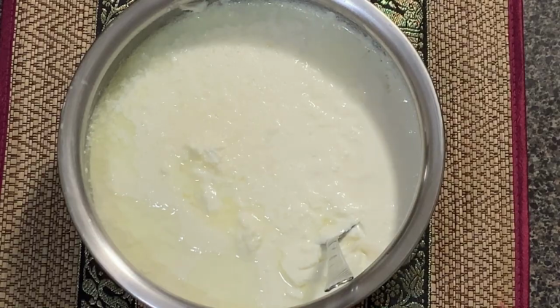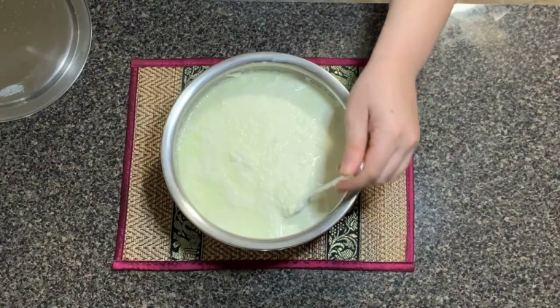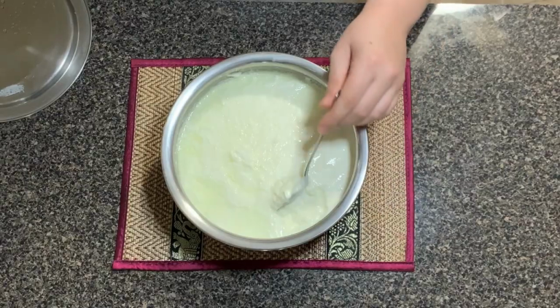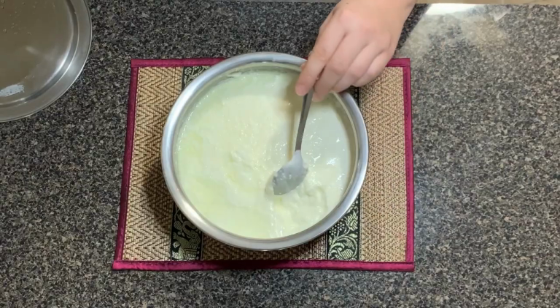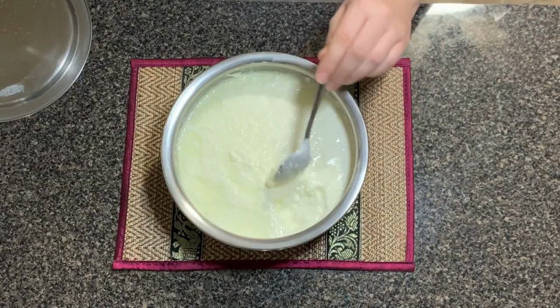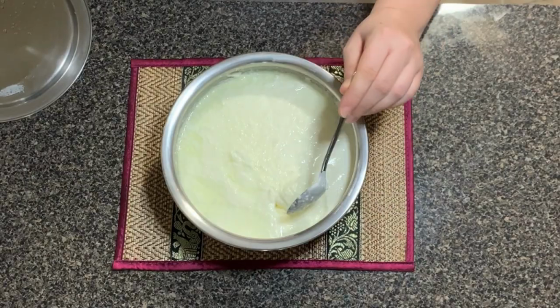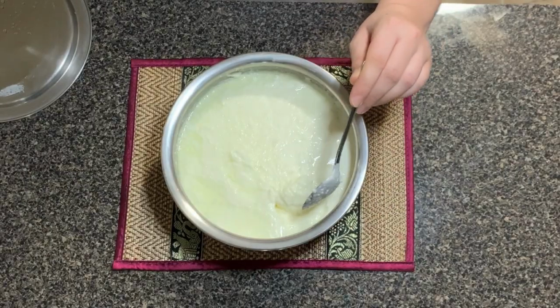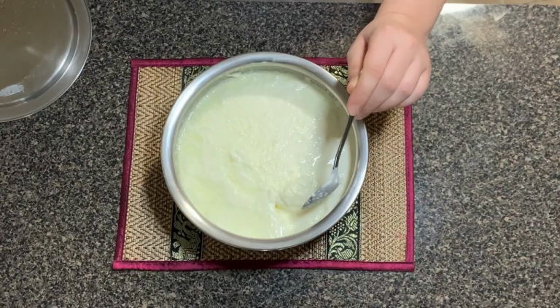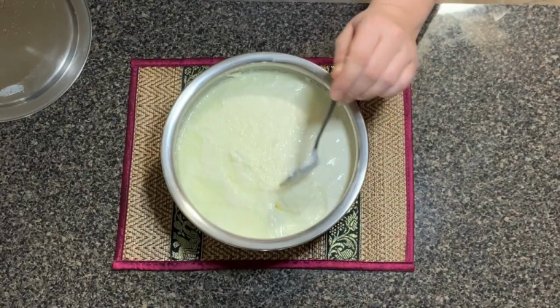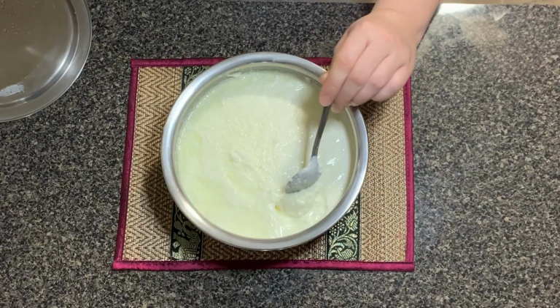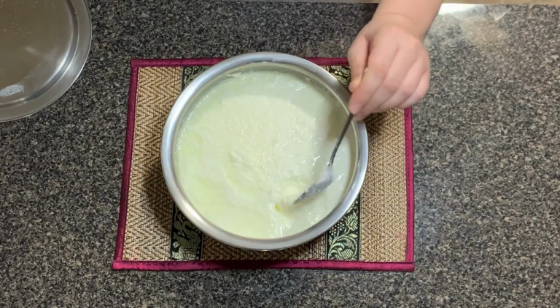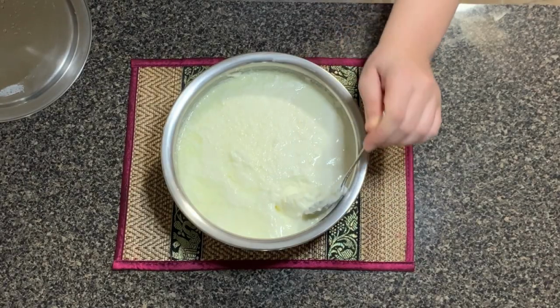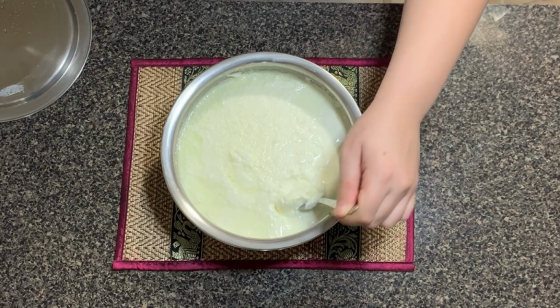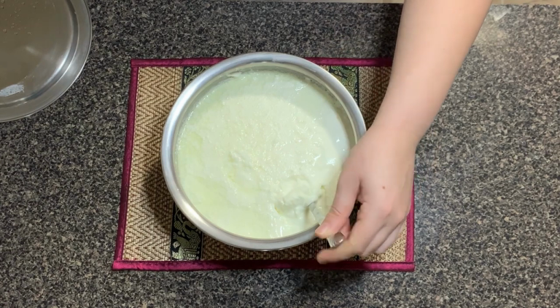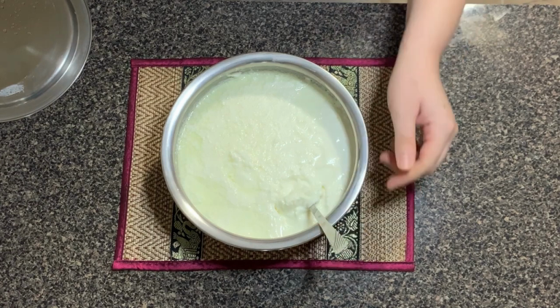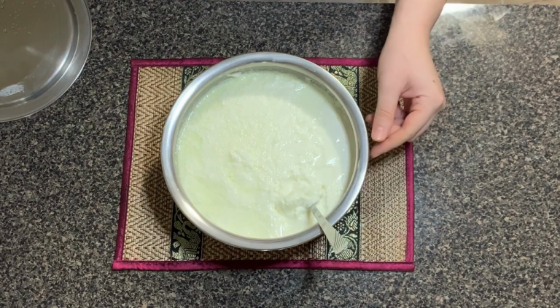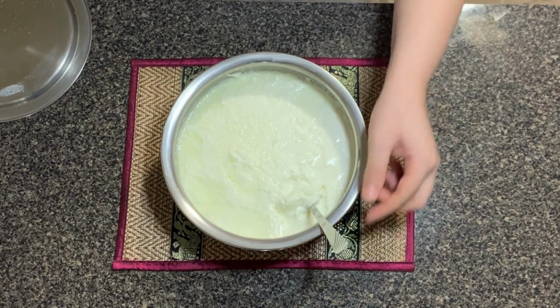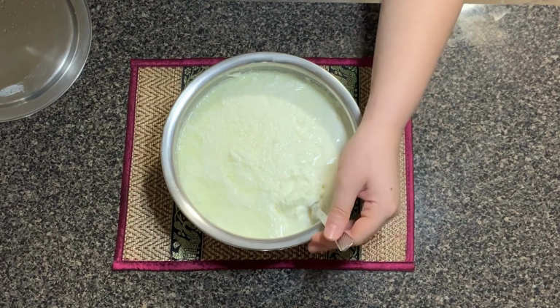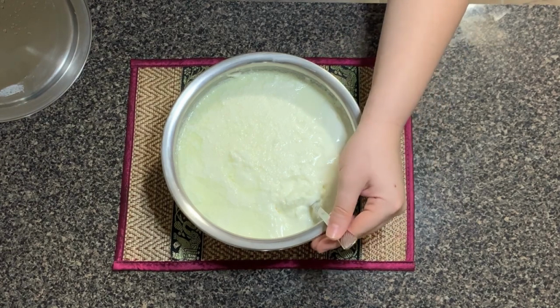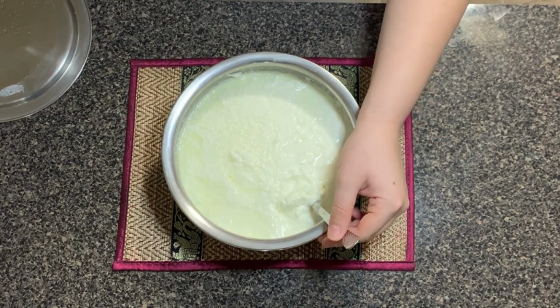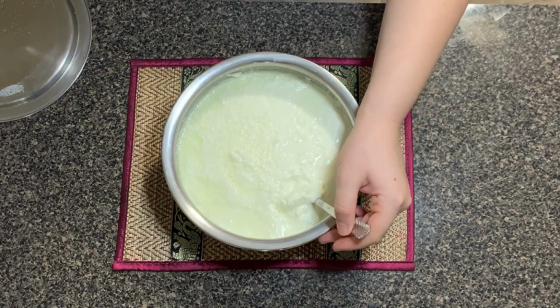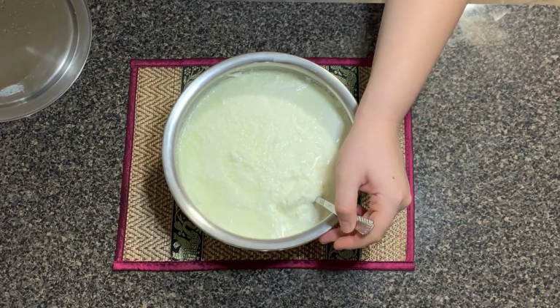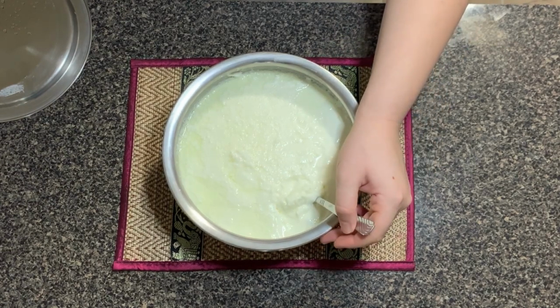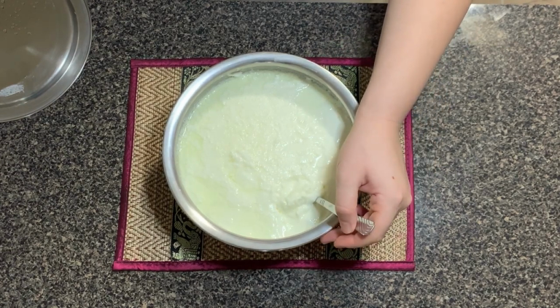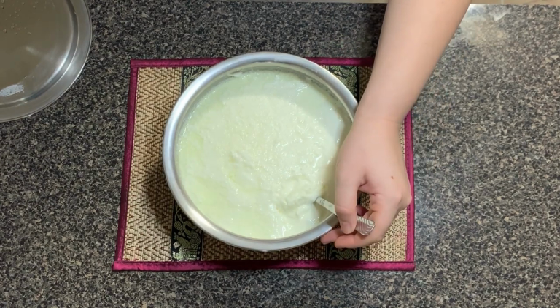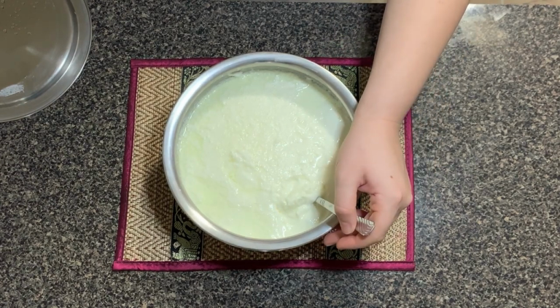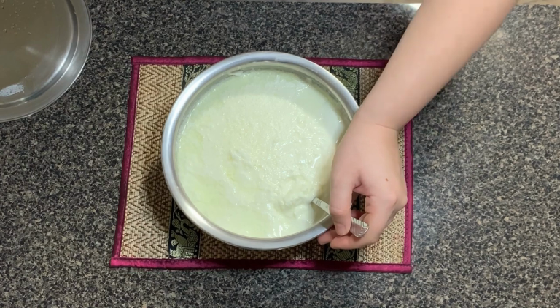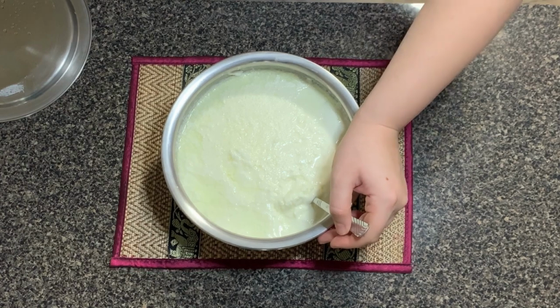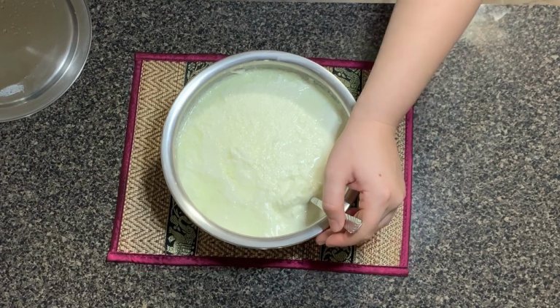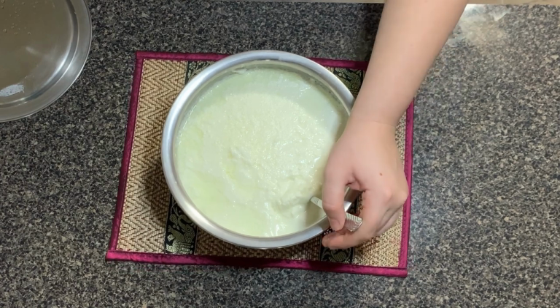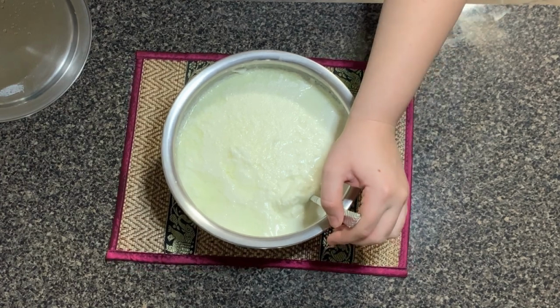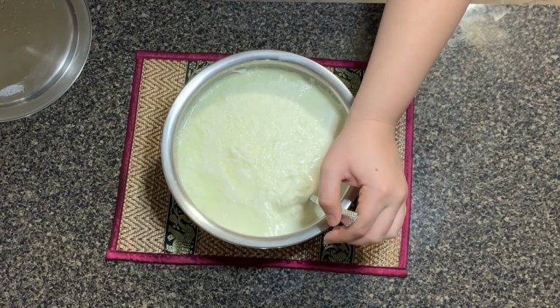So once your yogurt has formed, remember to keep it in the fridge. This is very important, else it will become sour. Always store in the fridge and serve chilled.